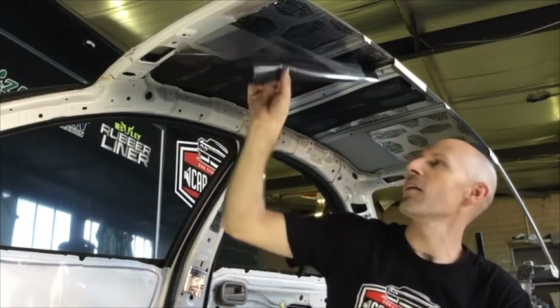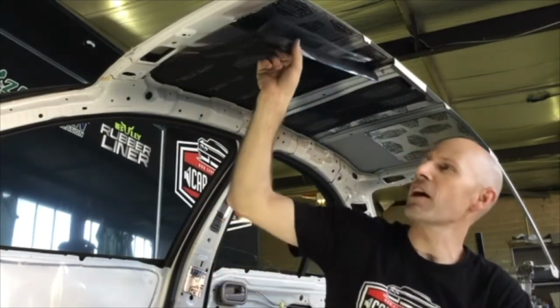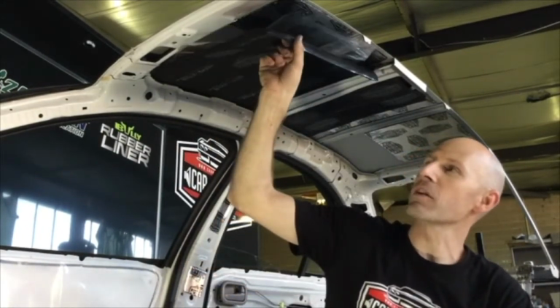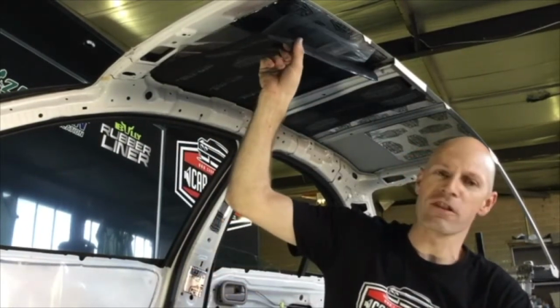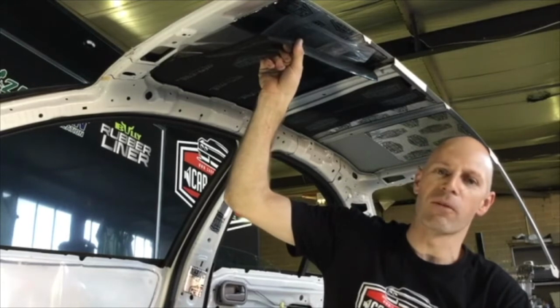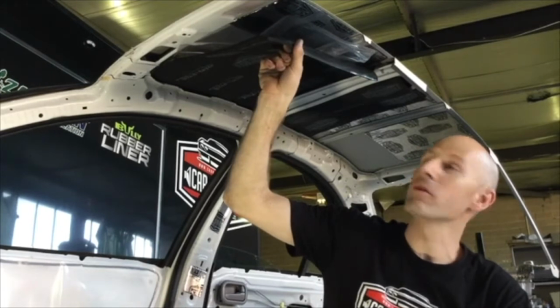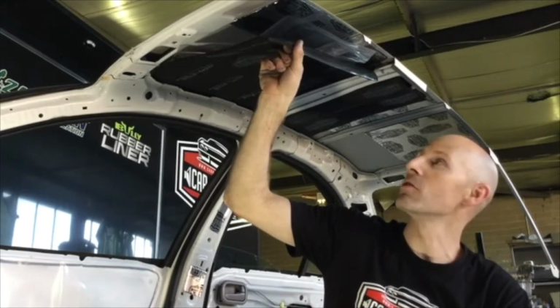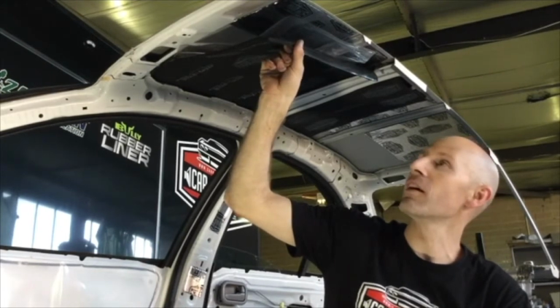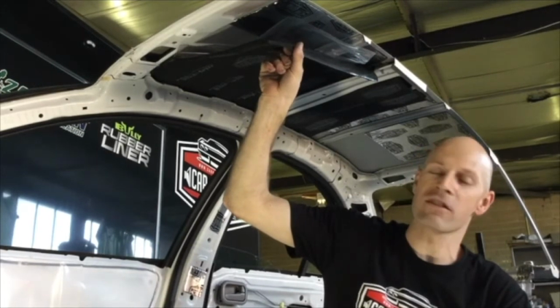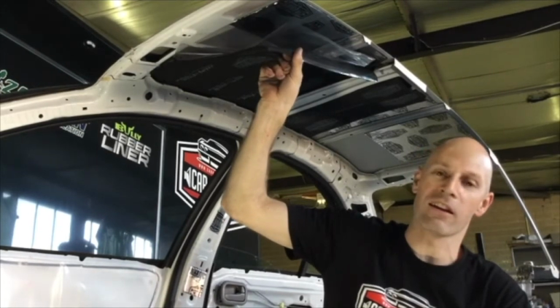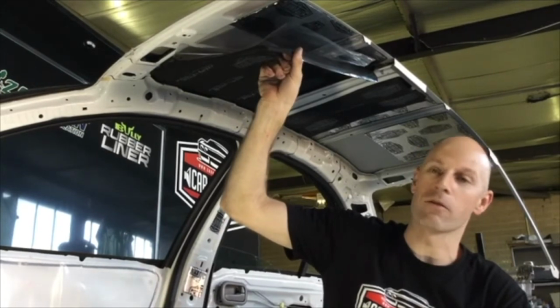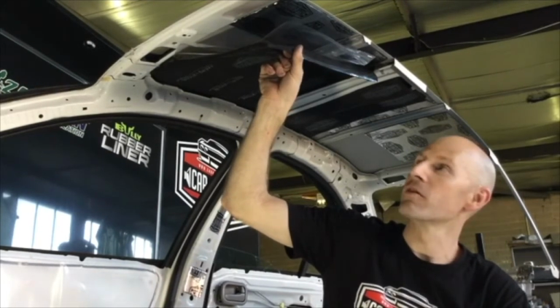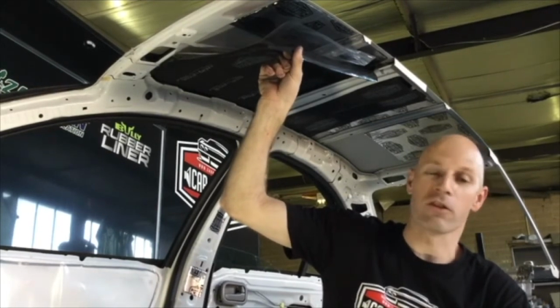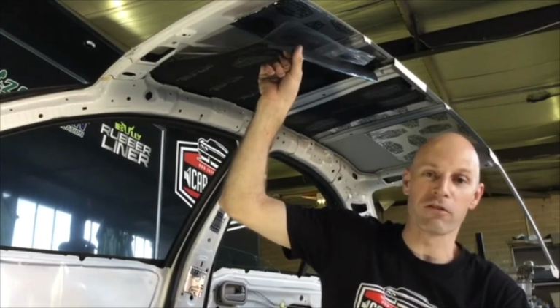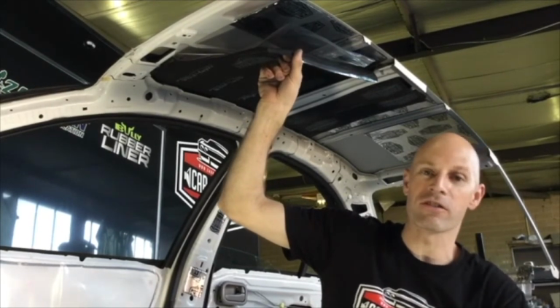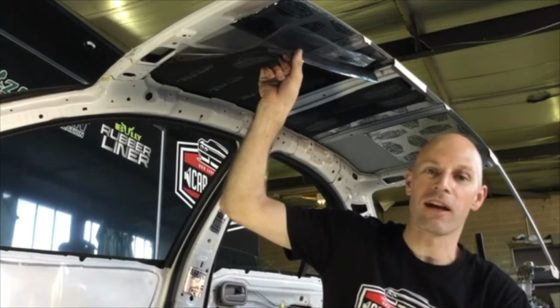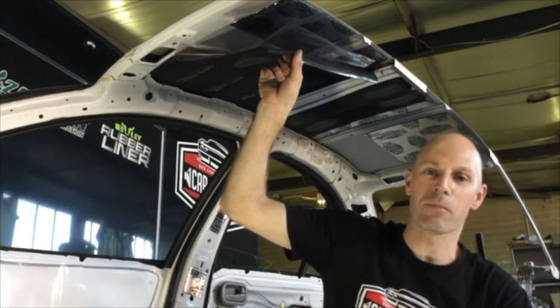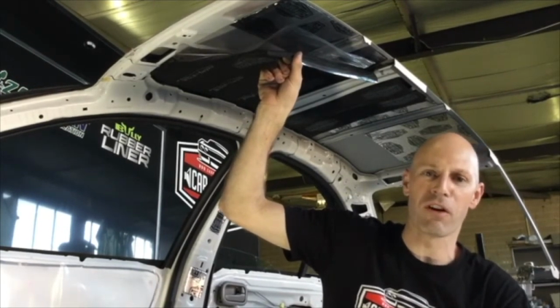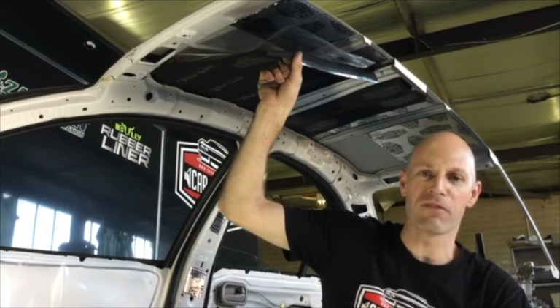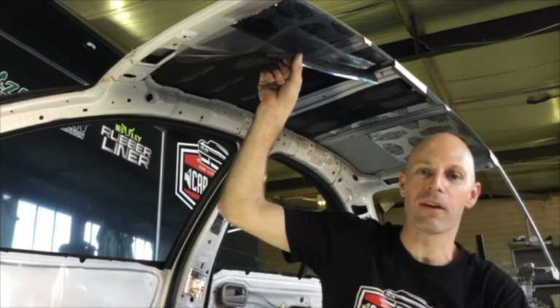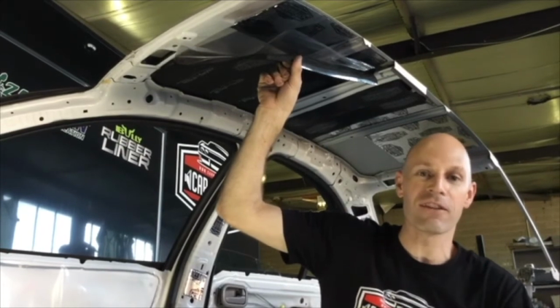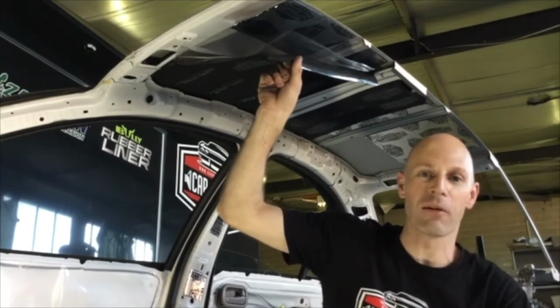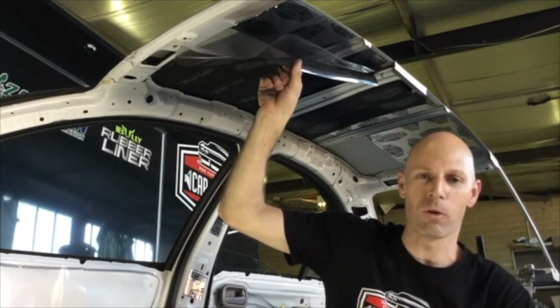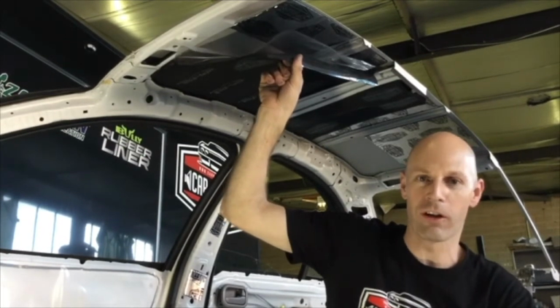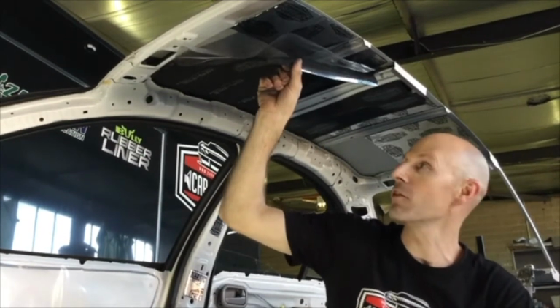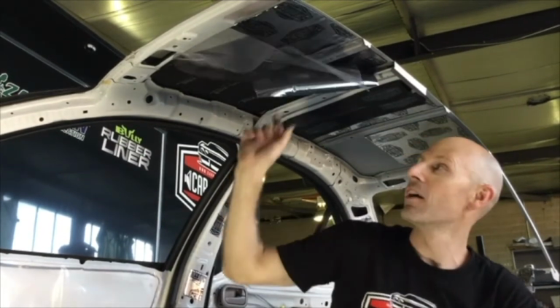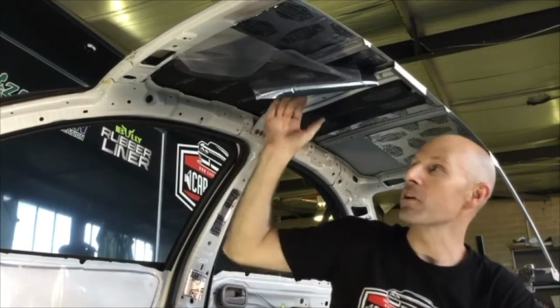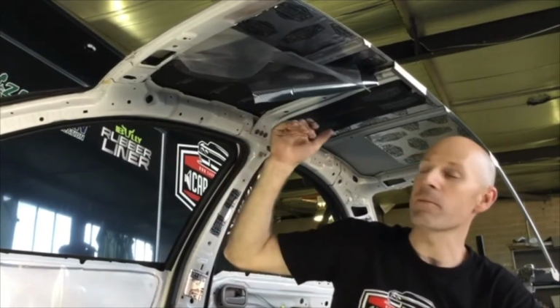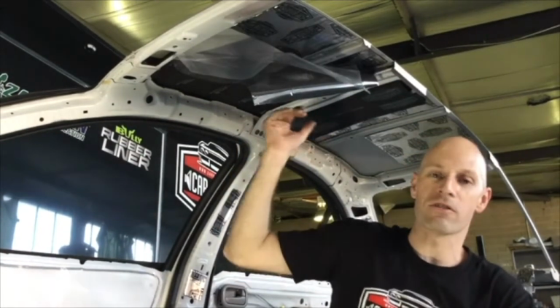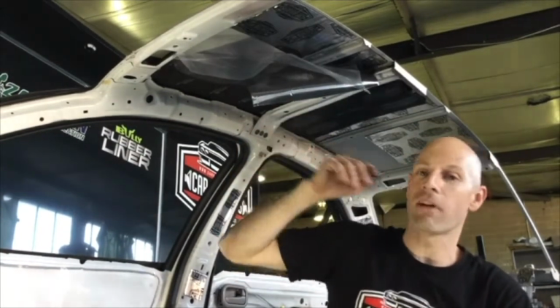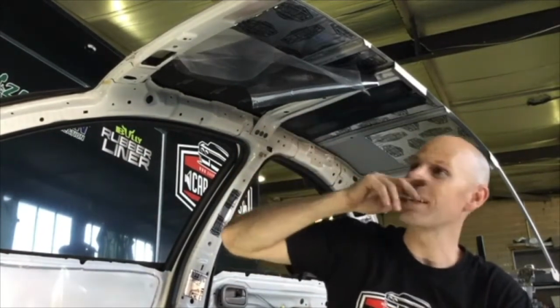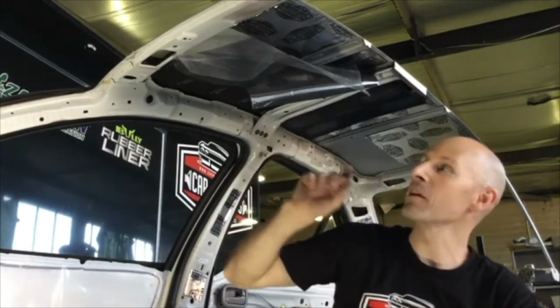The advantage with the closed cell foam is it's a good heat insulator. Much like your thongs on a hot summer day — you've got a bit of foam under your feet that allows you to walk on hot concrete. We can do the same thing to stop that radiant heat coming in.